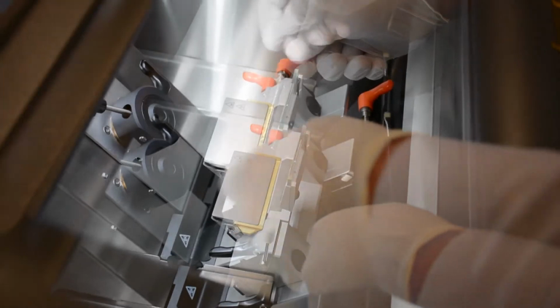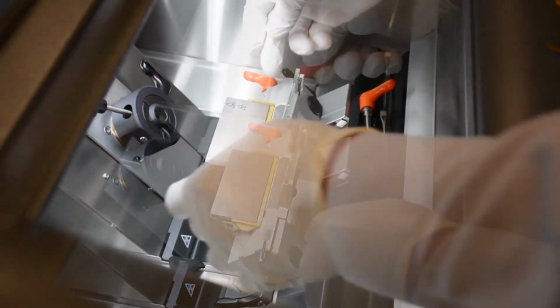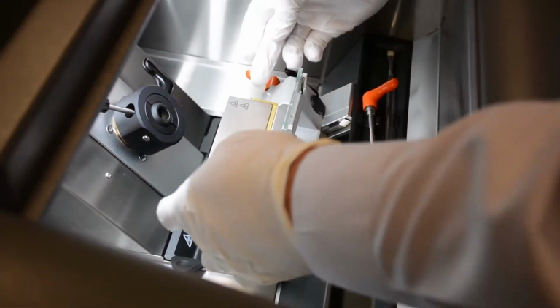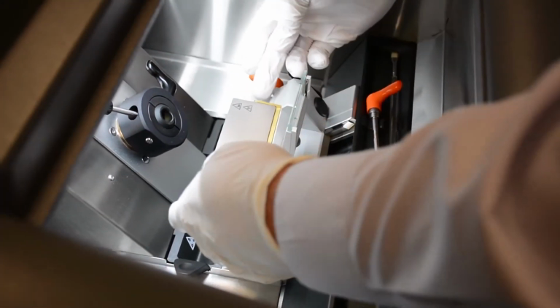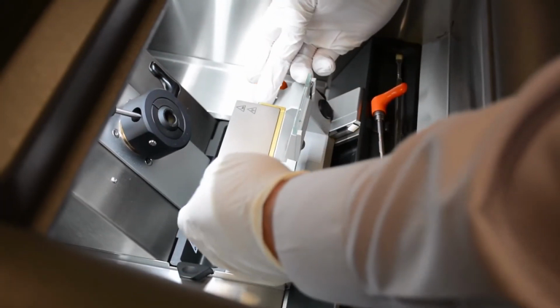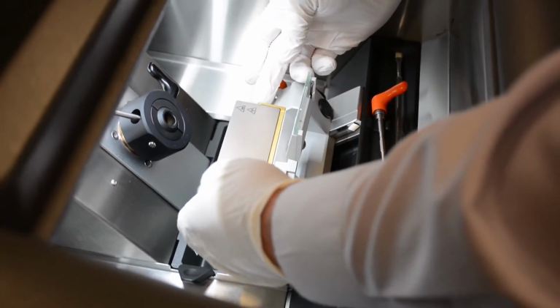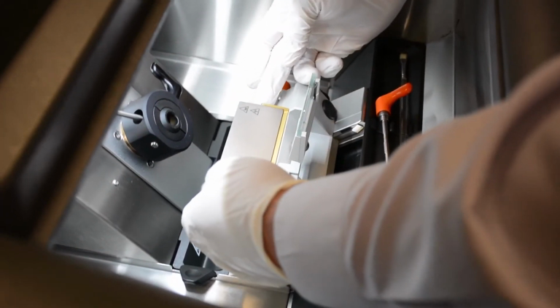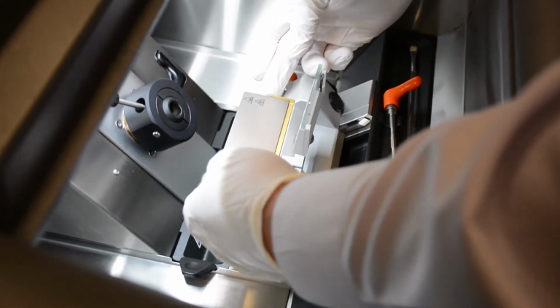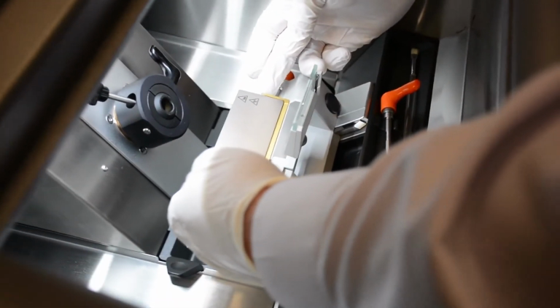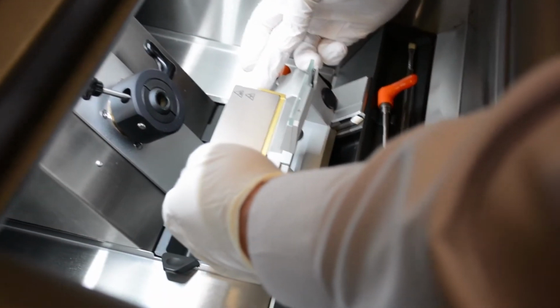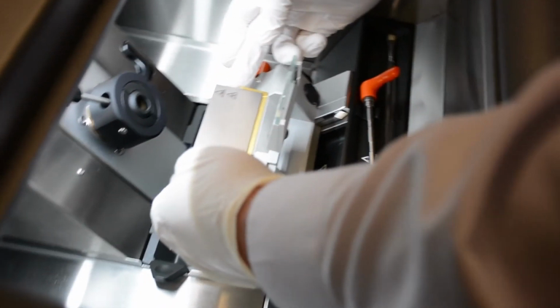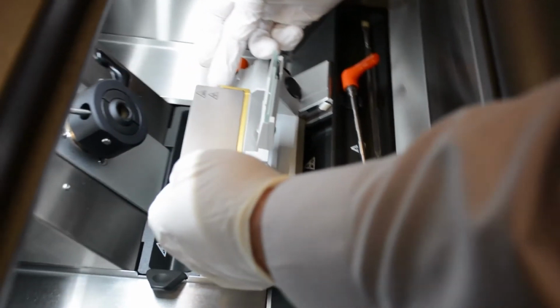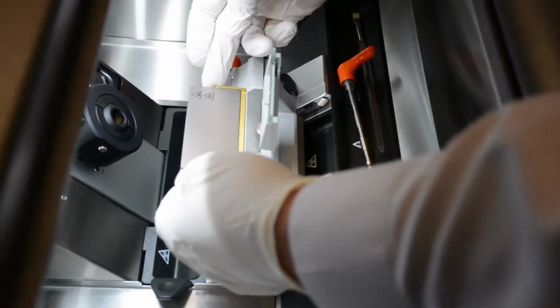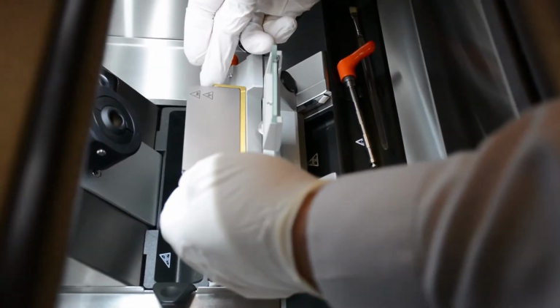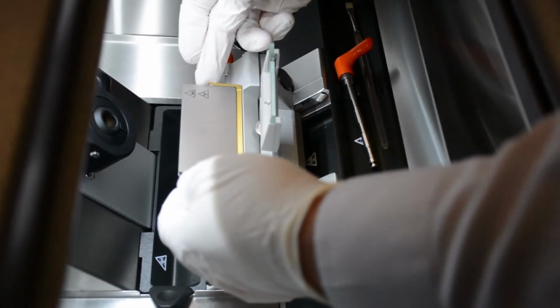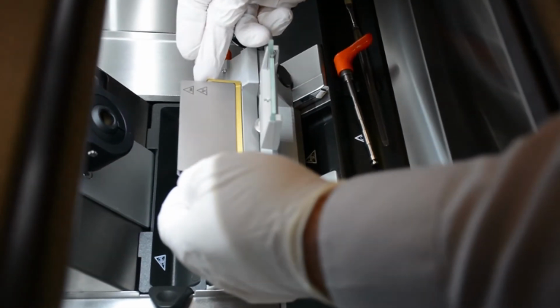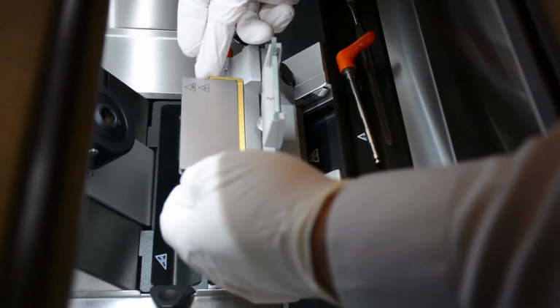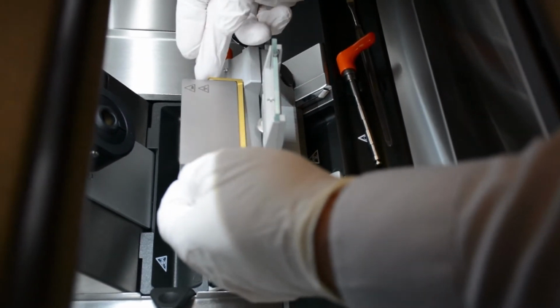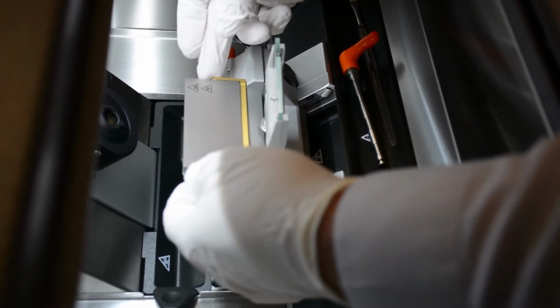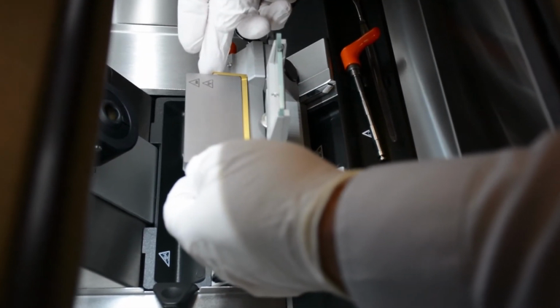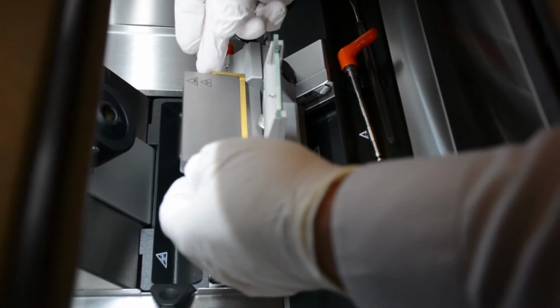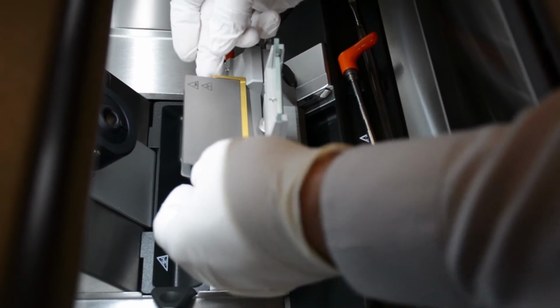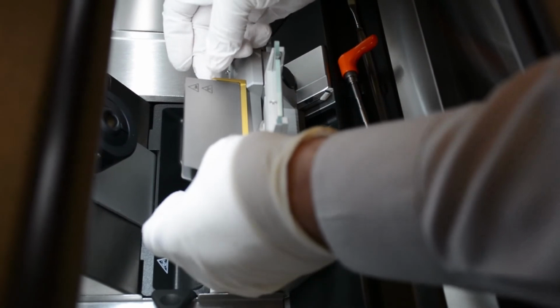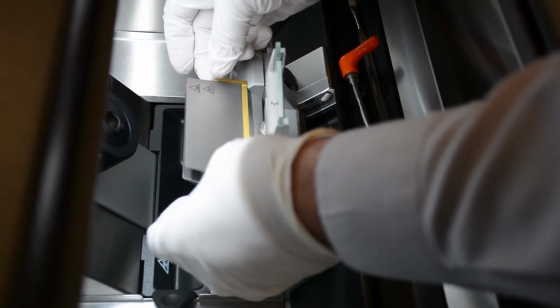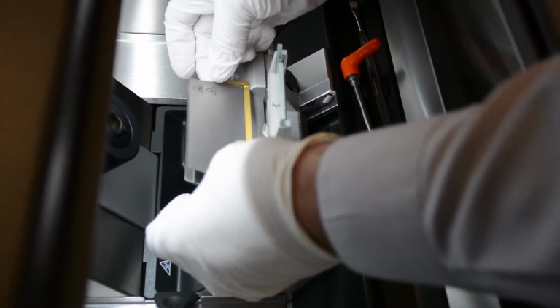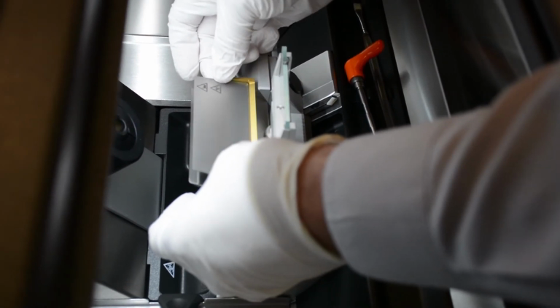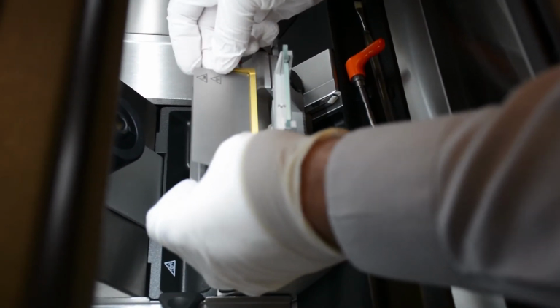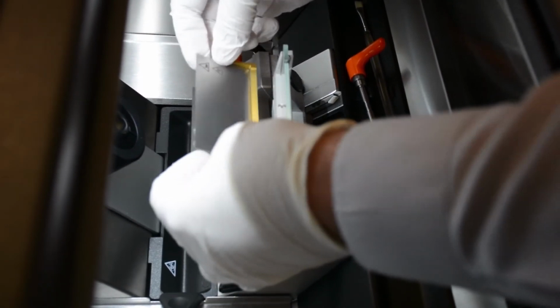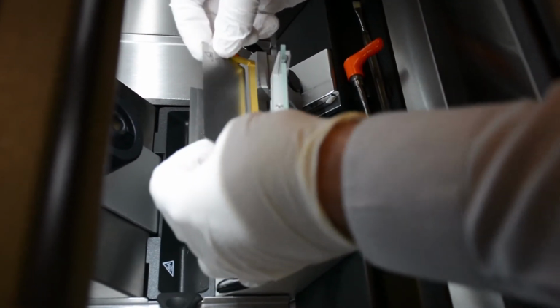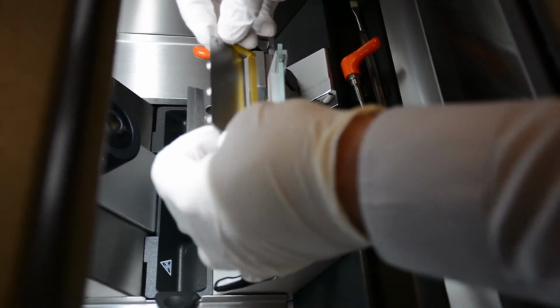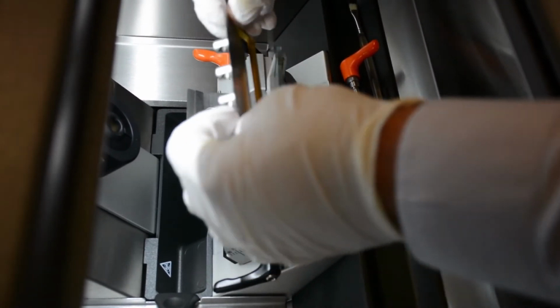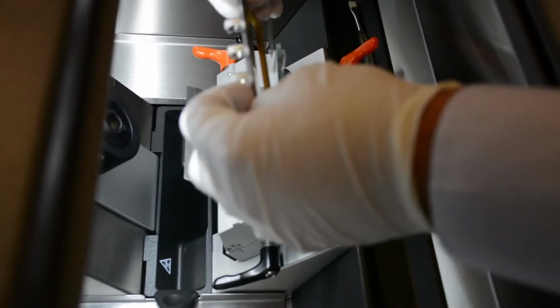Lift the top pressure plate off and place carefully to the side in a safe location. Damaging this plate will affect your cutting ability.